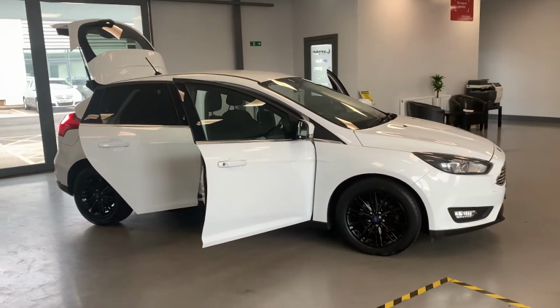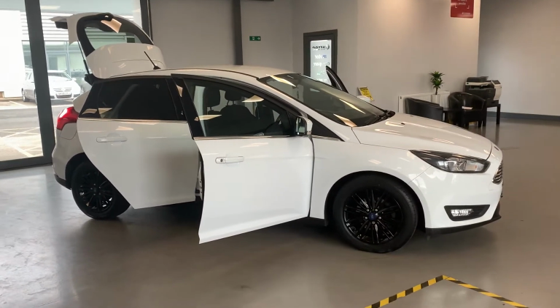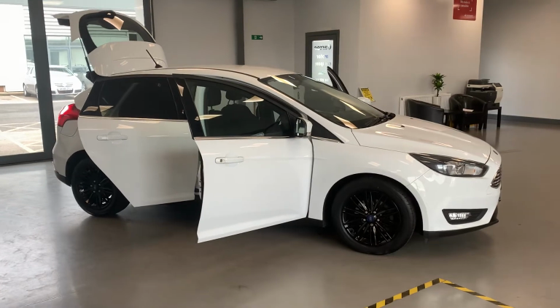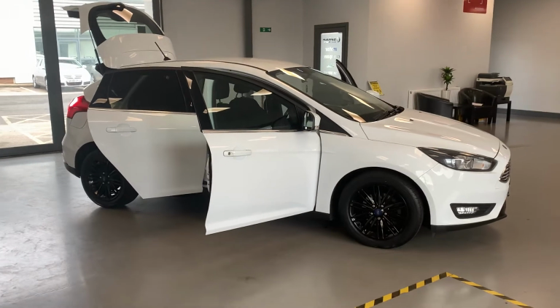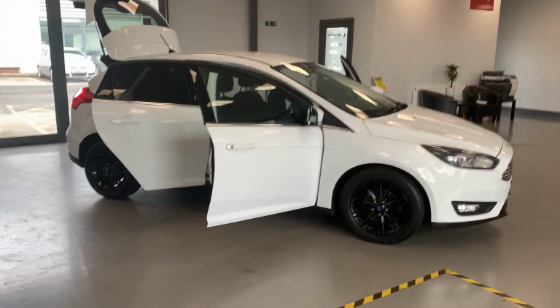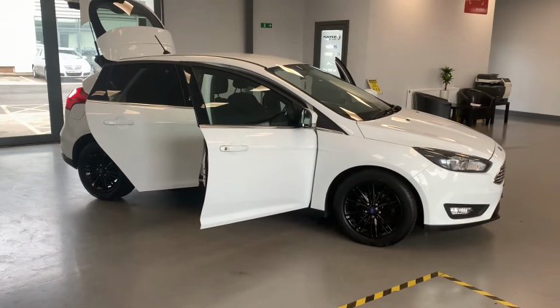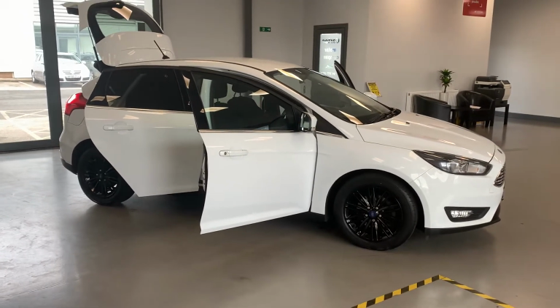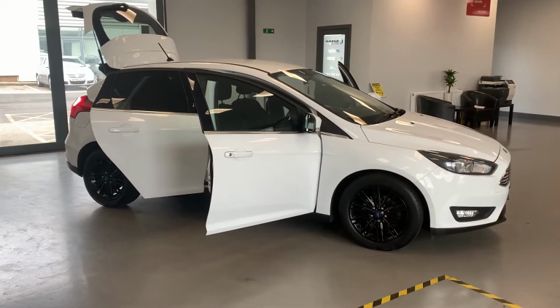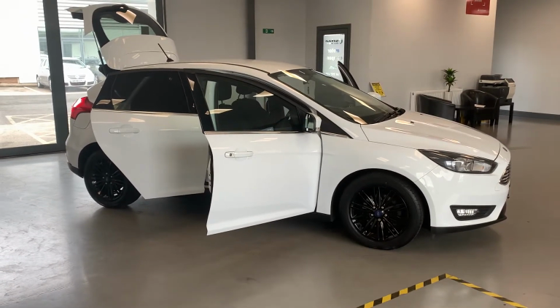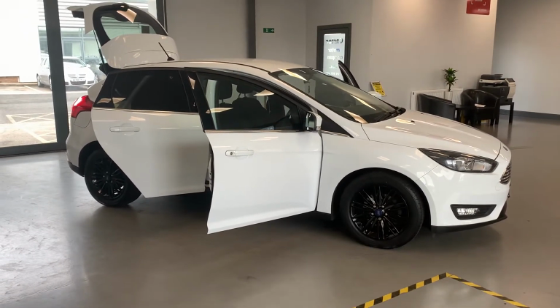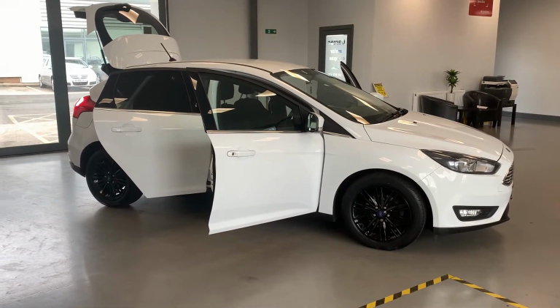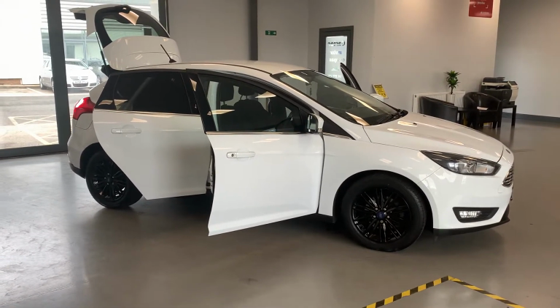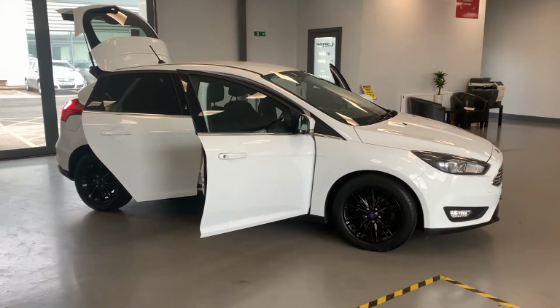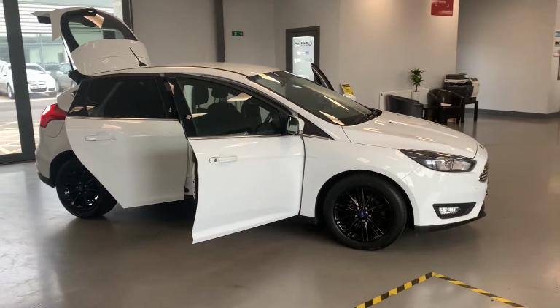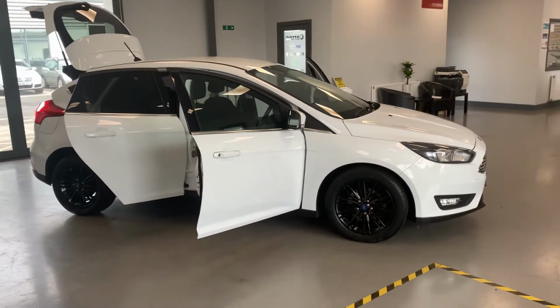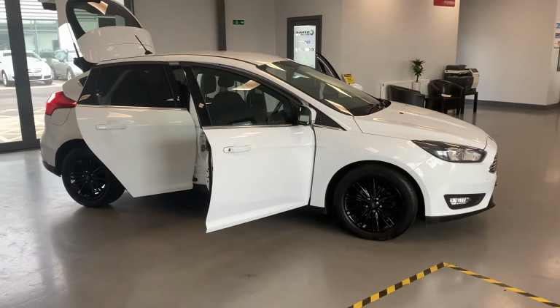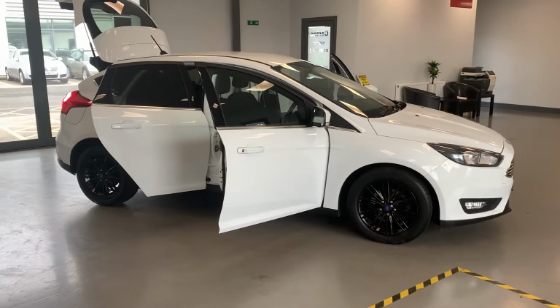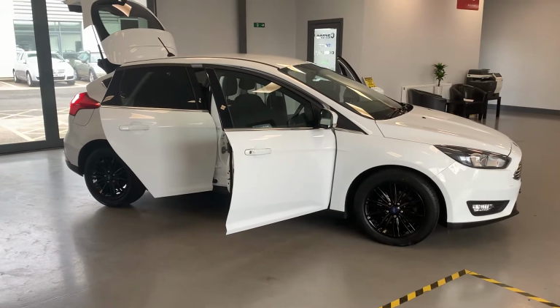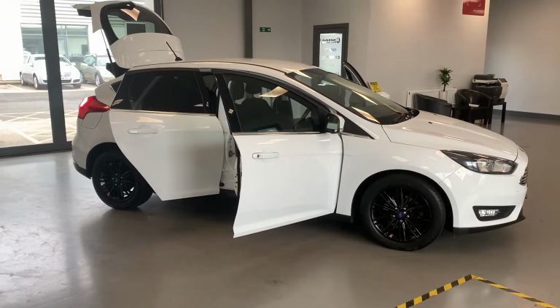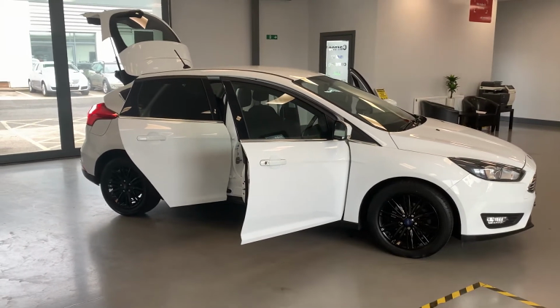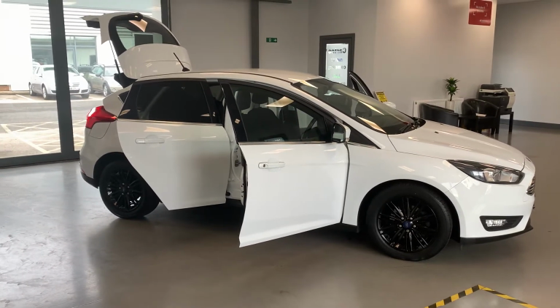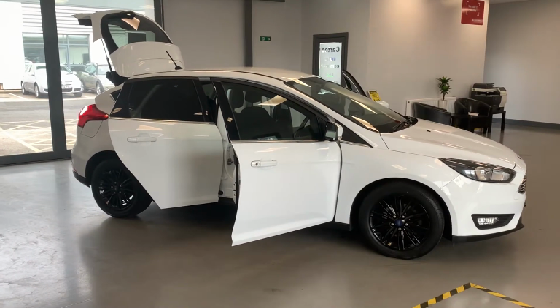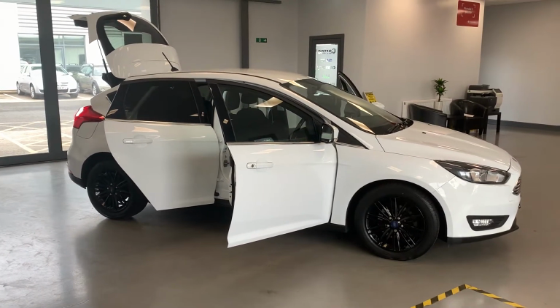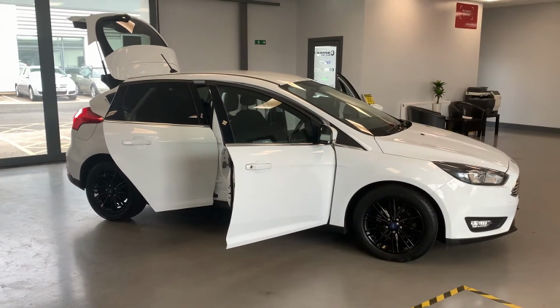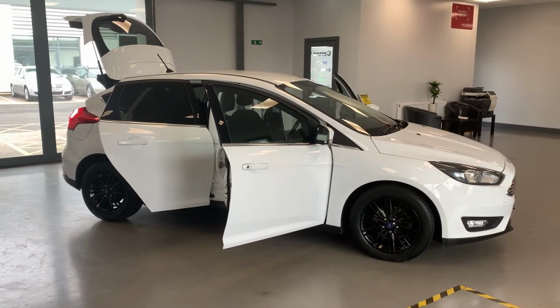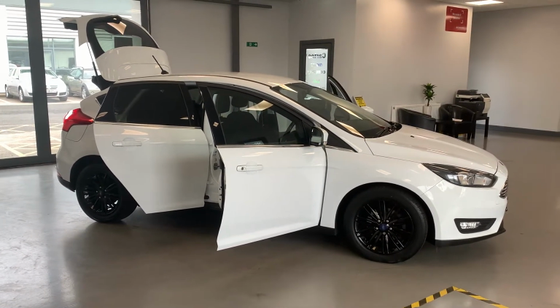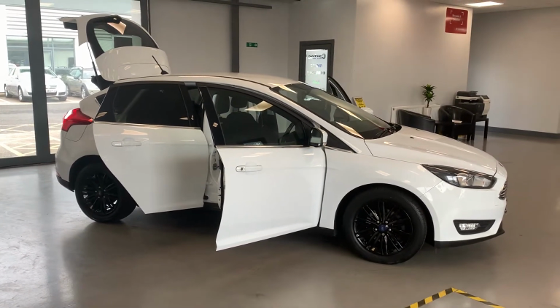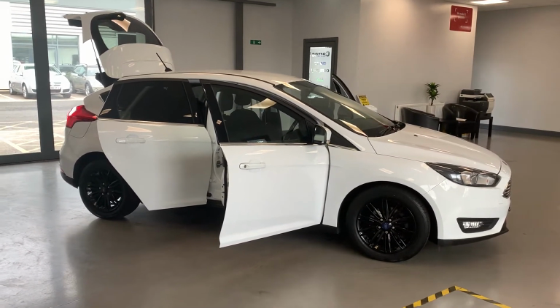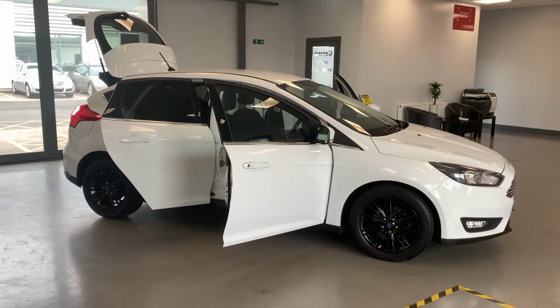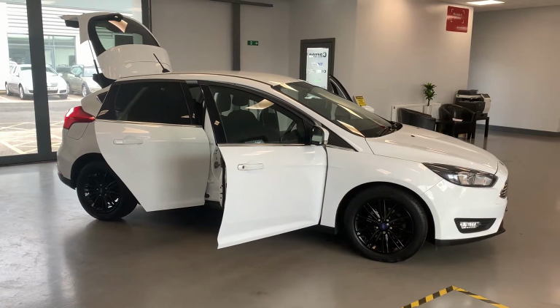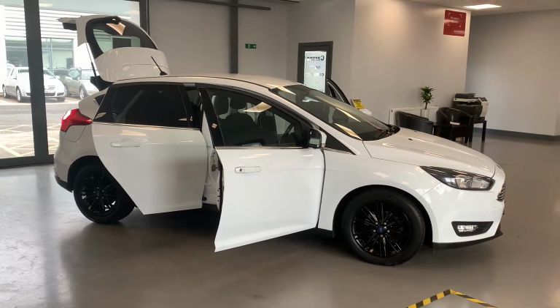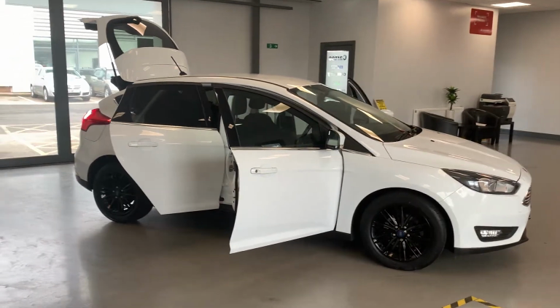Five-door, sat-nav, Bluetooth, quick clear windscreen, black powder-coated alloys. We've done those ourselves, totally re-refurbed. Got privacy glass at the back, massive boot. Great family car this.